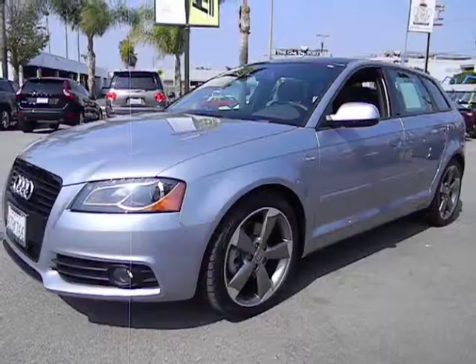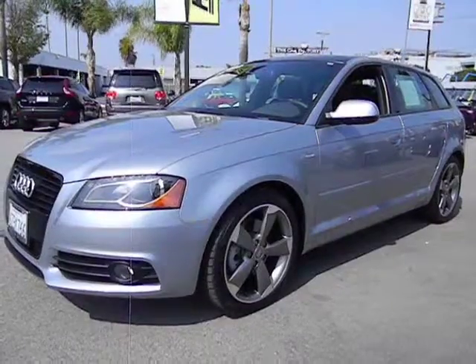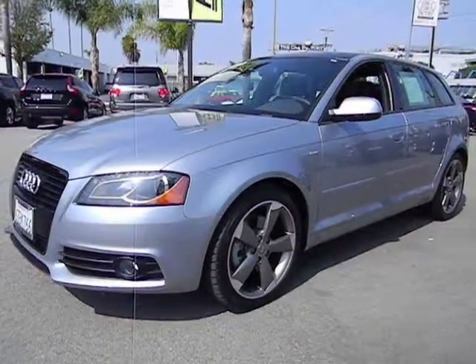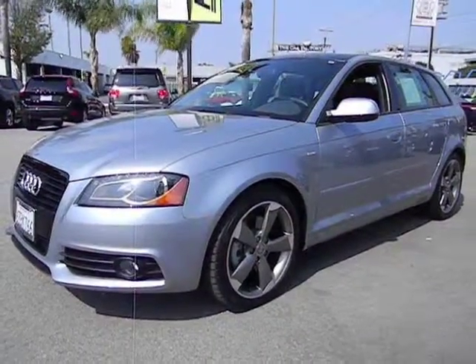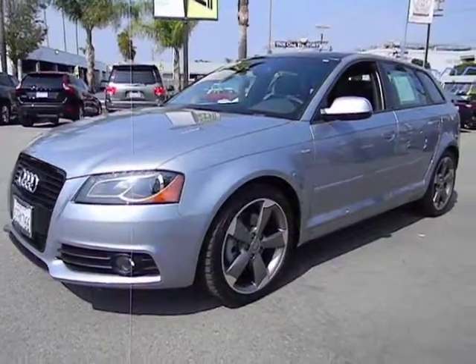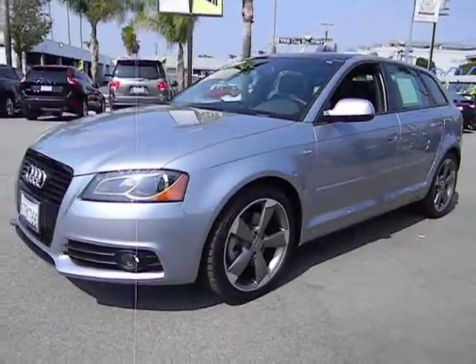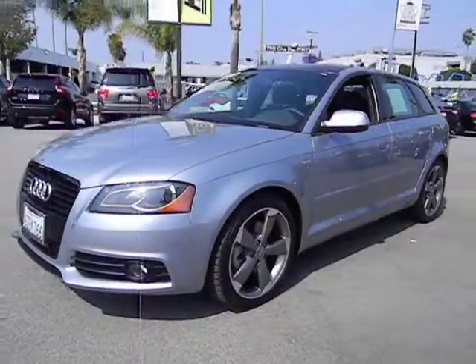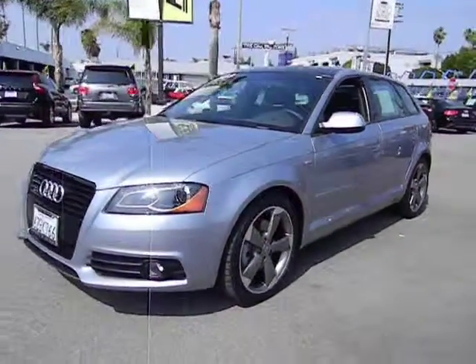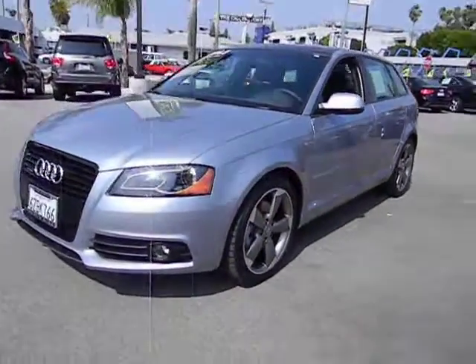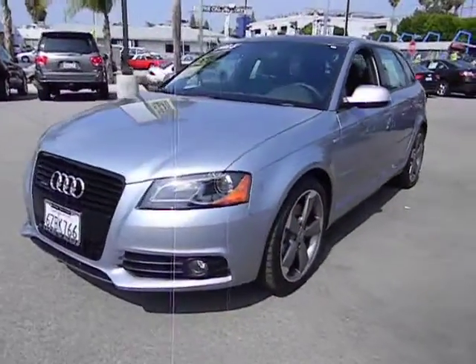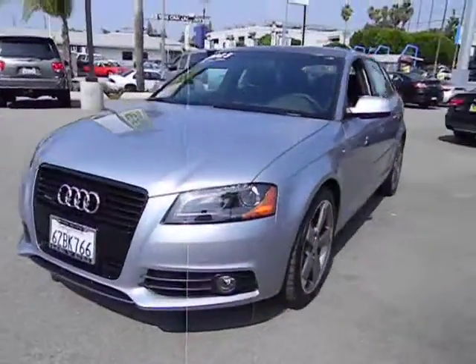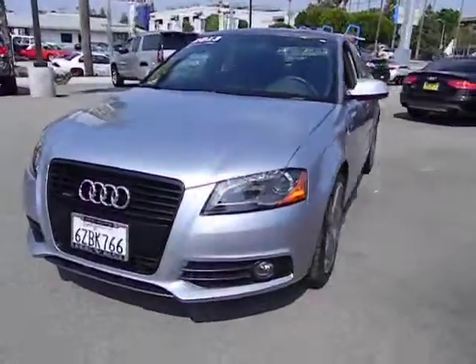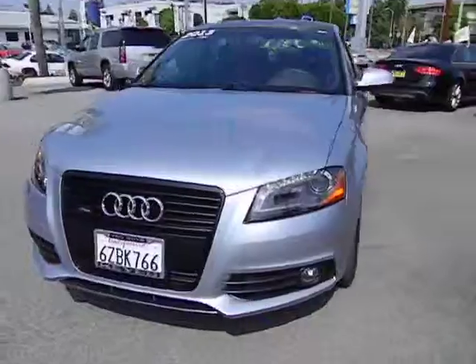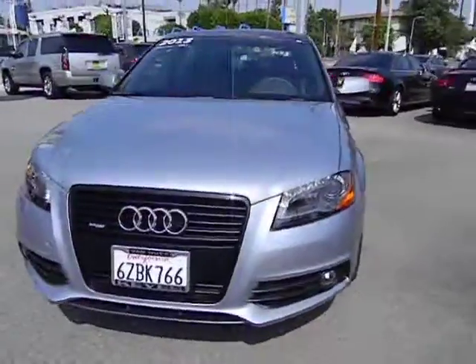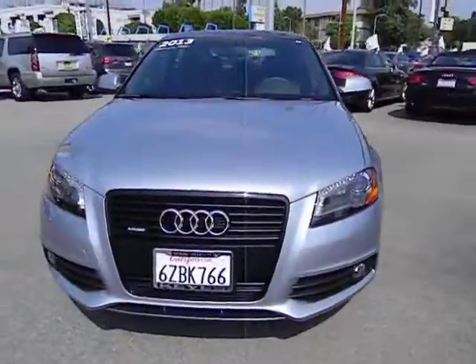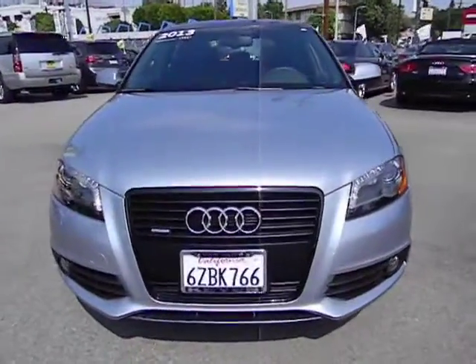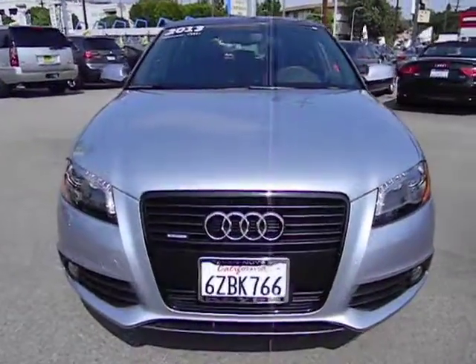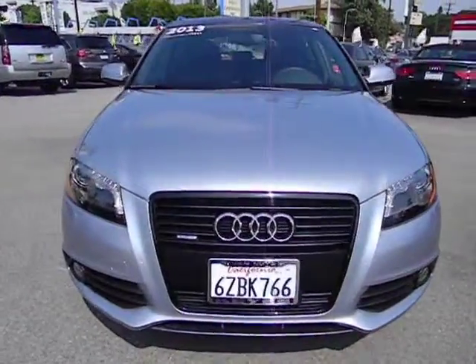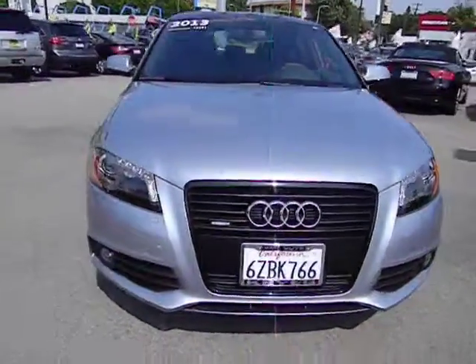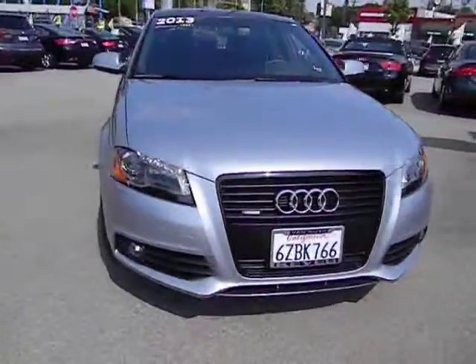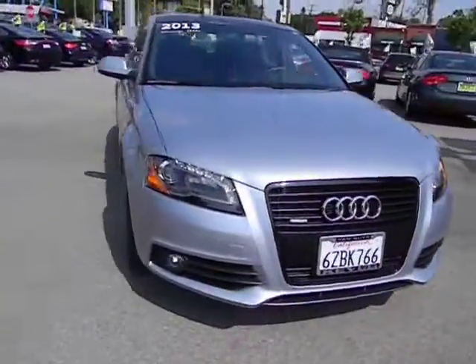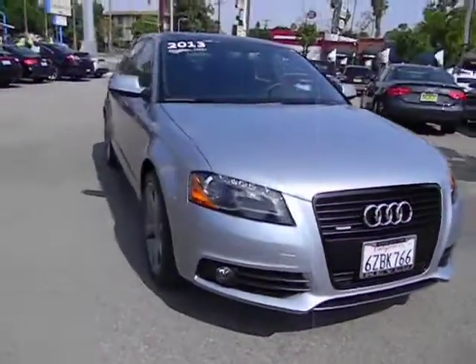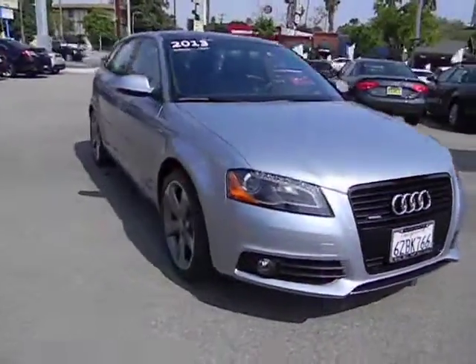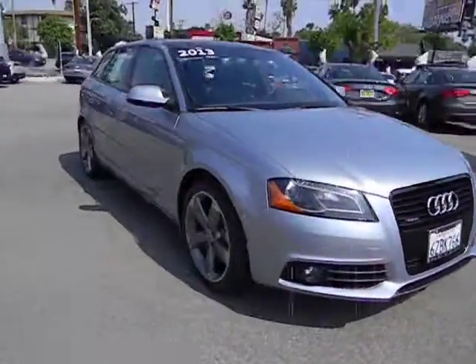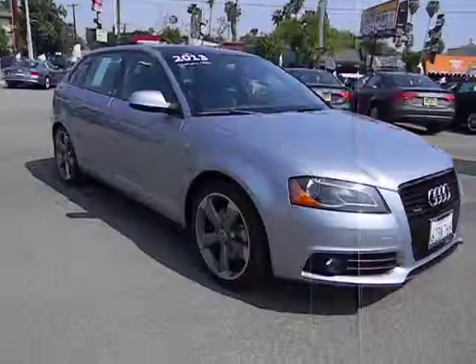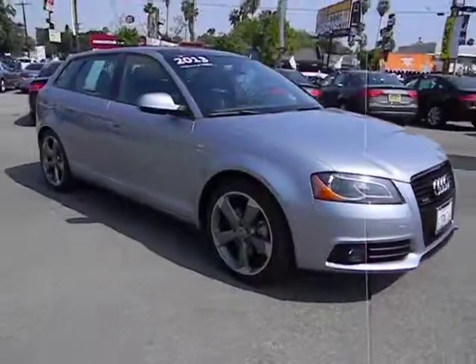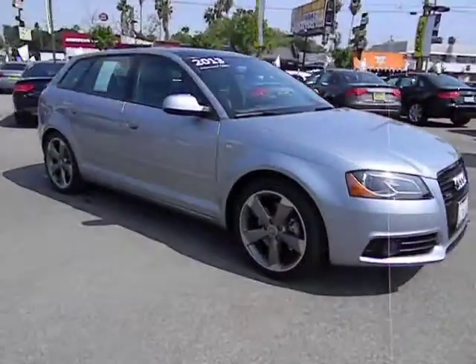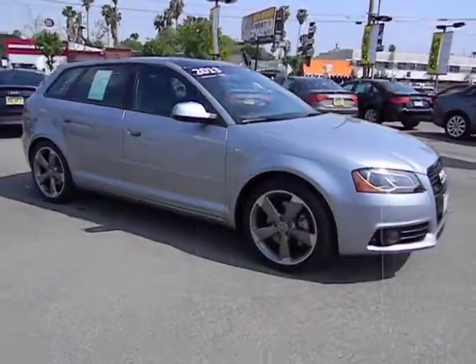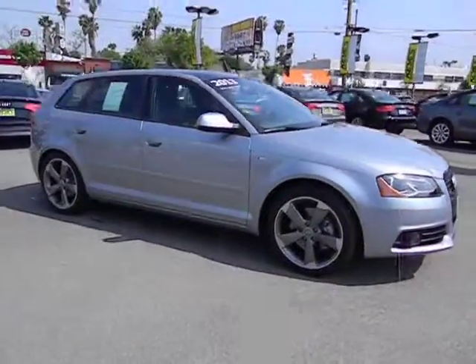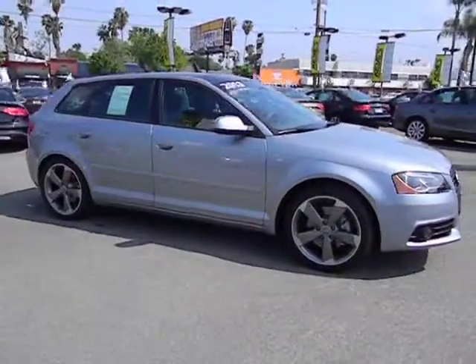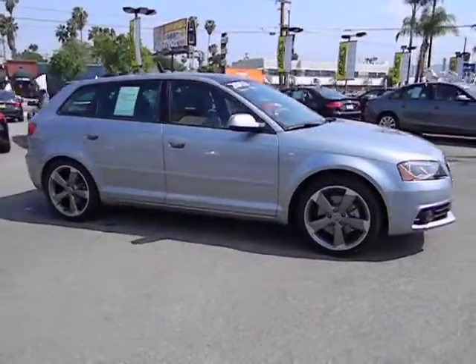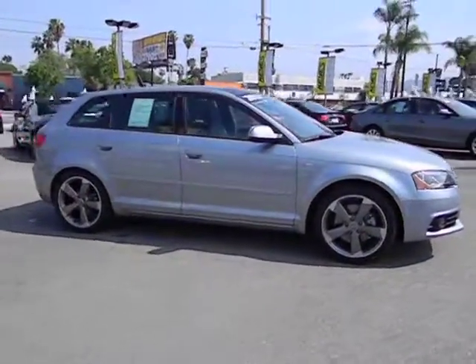The 2013 A3. The Audi A3 is a lovely premium hatch that deserves attention. It works on almost every level and is priced below $40,000. This vehicle has less than 6,000 miles.